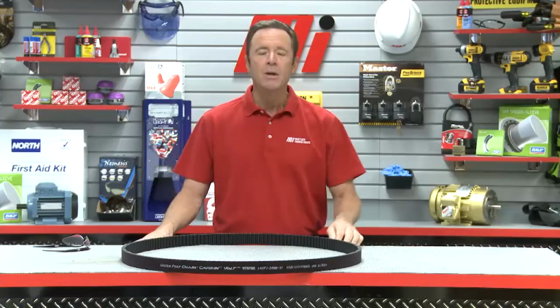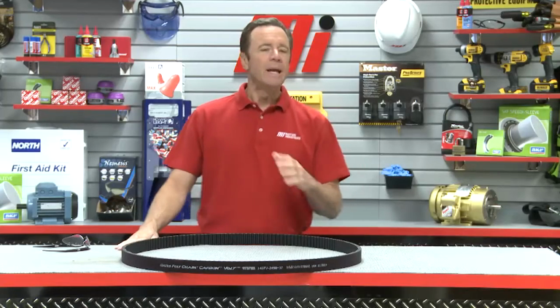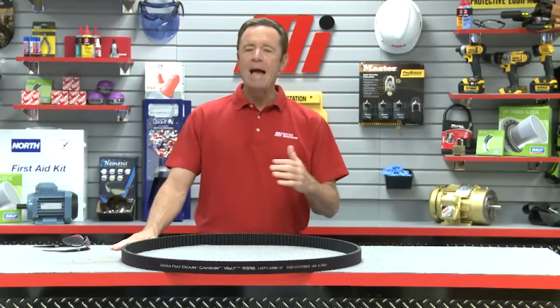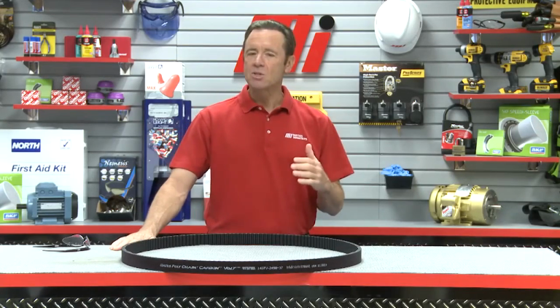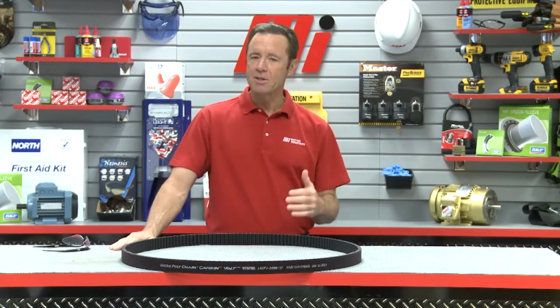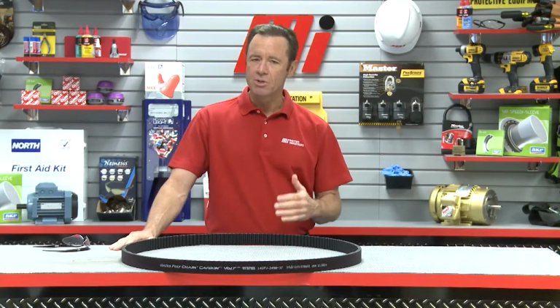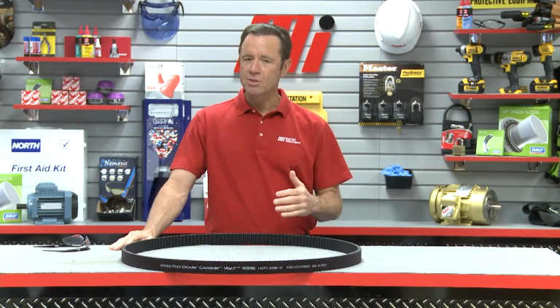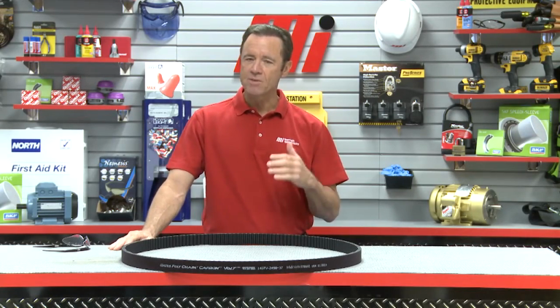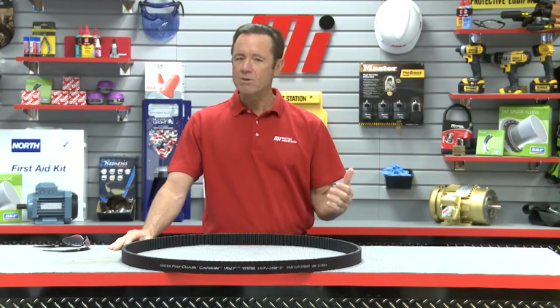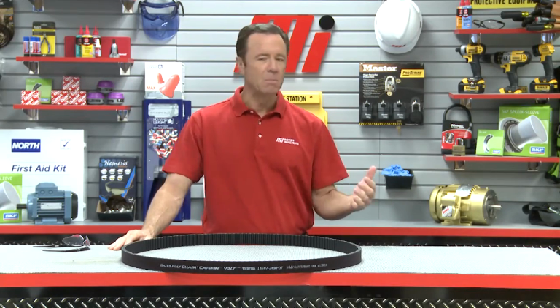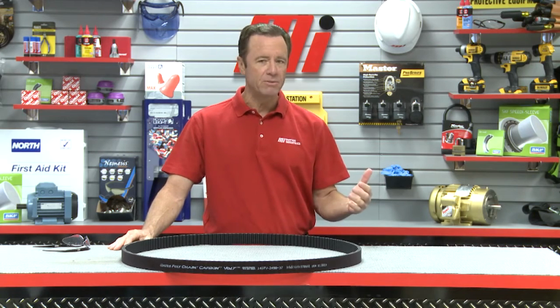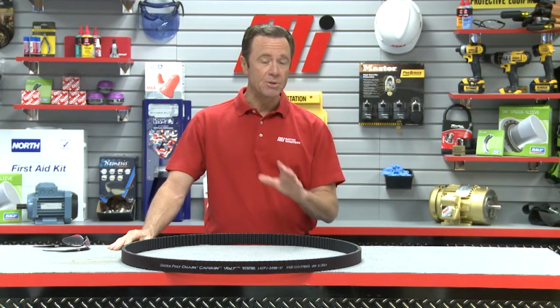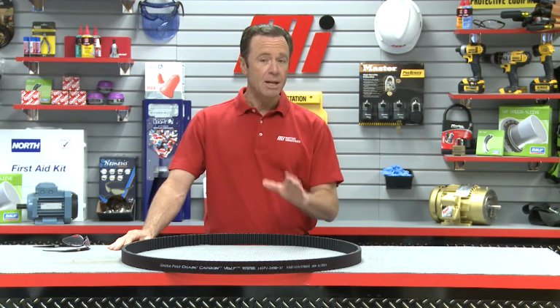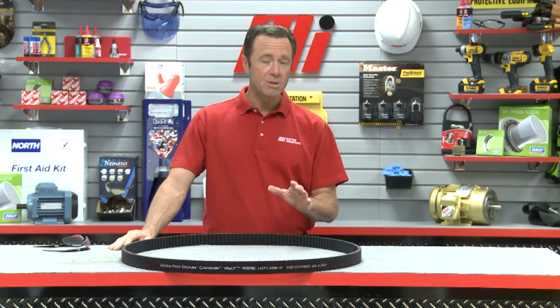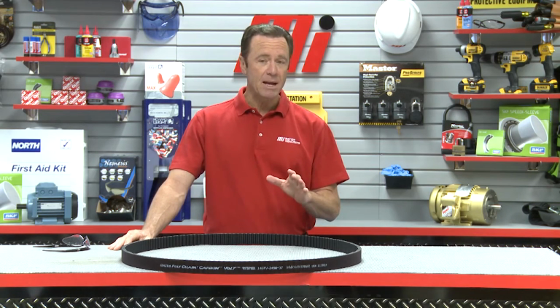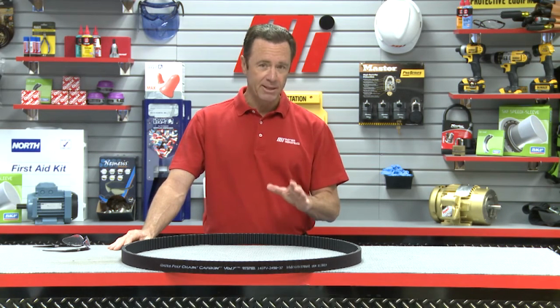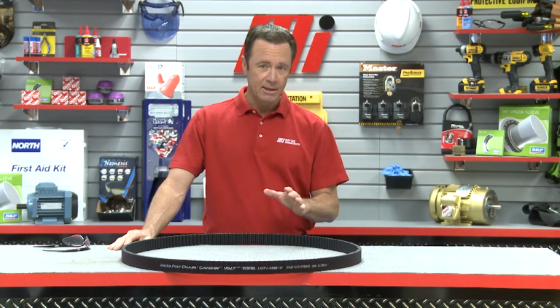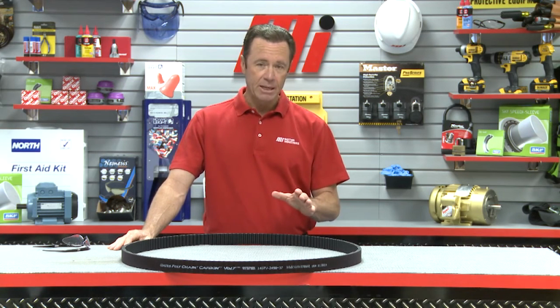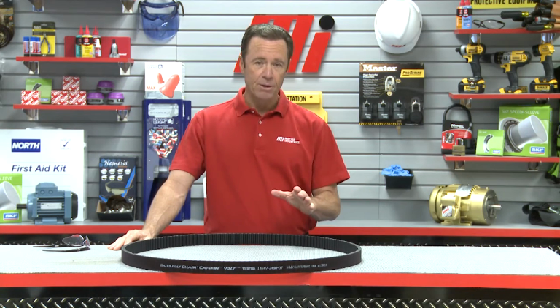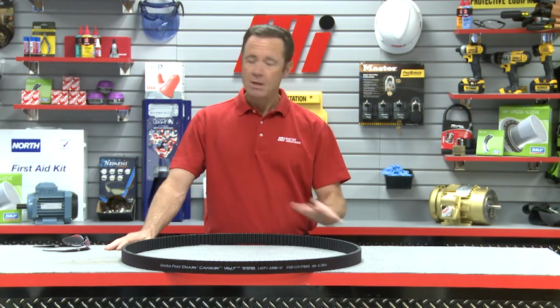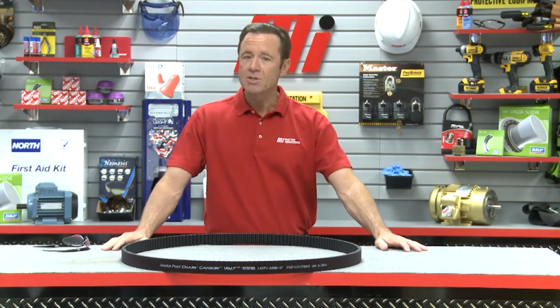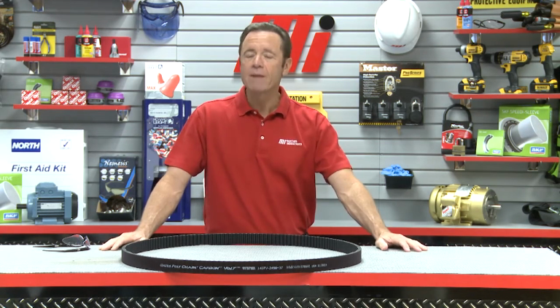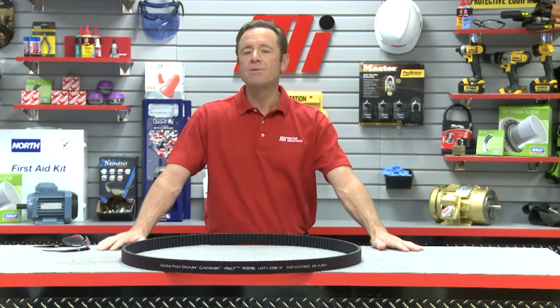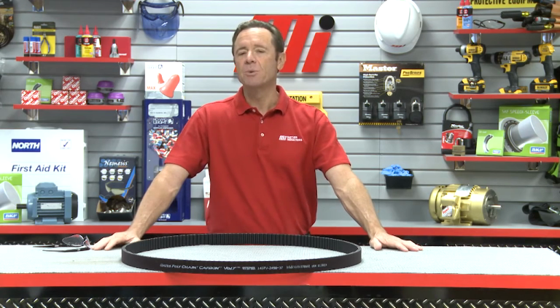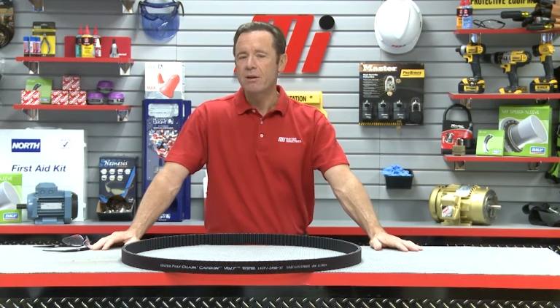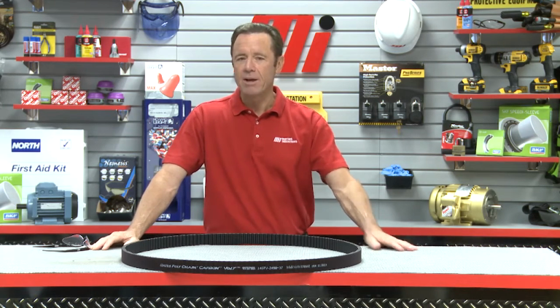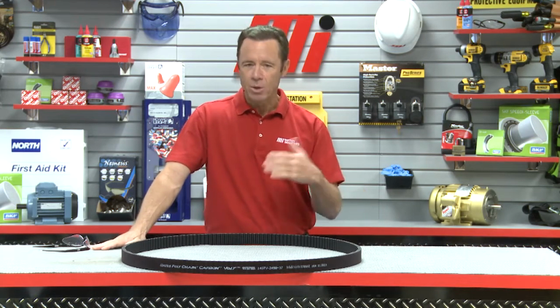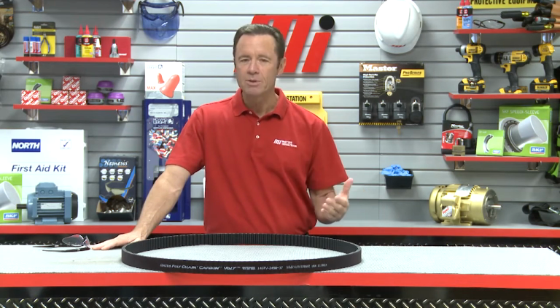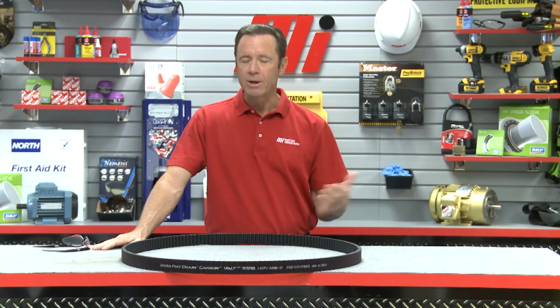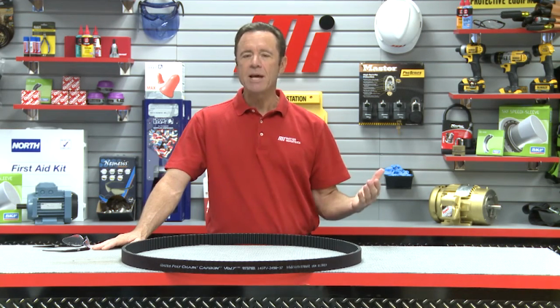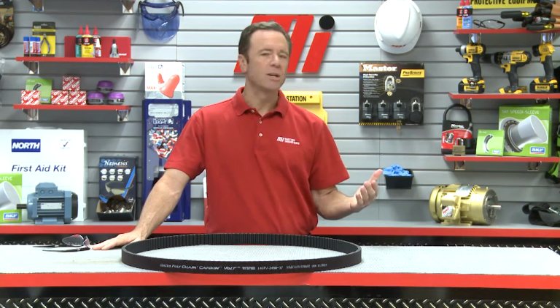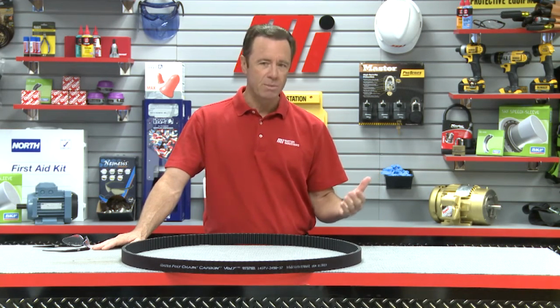It's a fact that static discharge incidents can cost thousands to millions of dollars, not to mention the possibility of bodily harm. The ISO 9563 standard defines the requirements for anti-static synchronous belts.